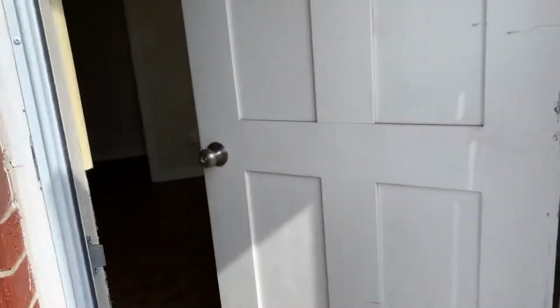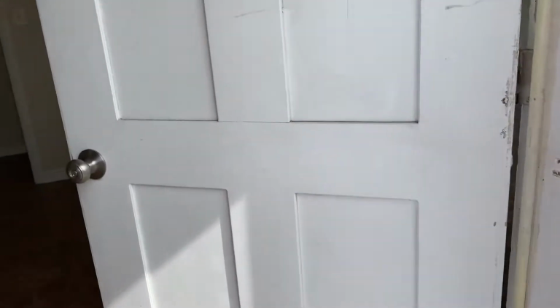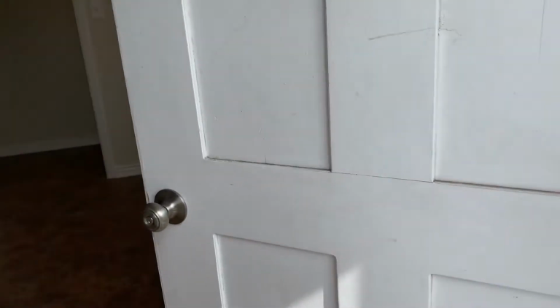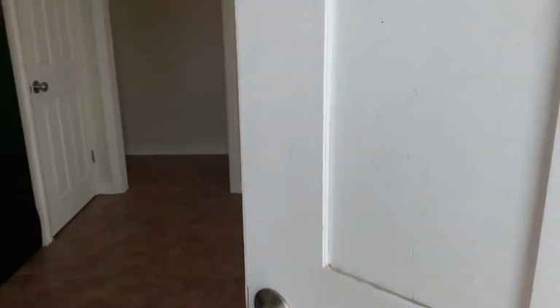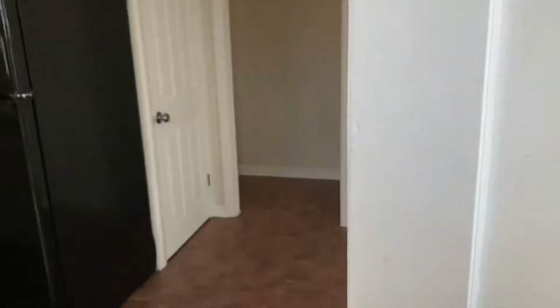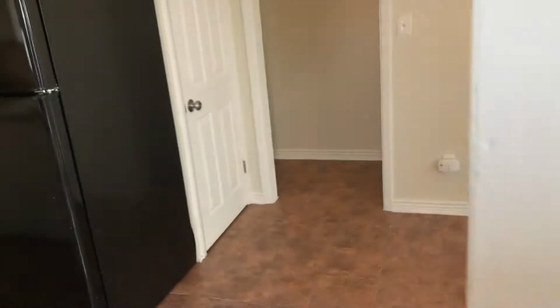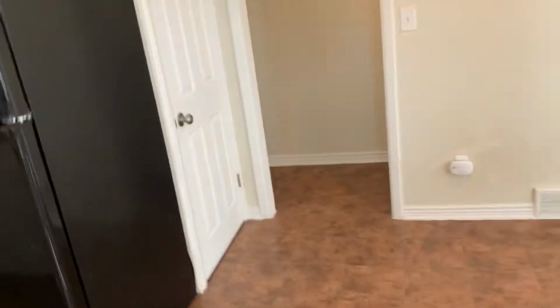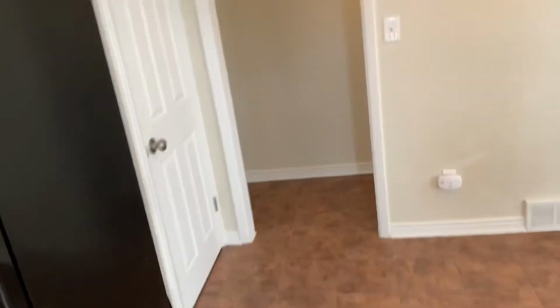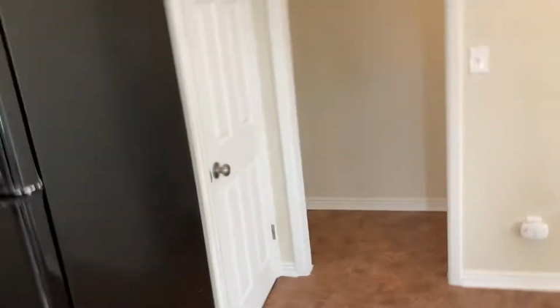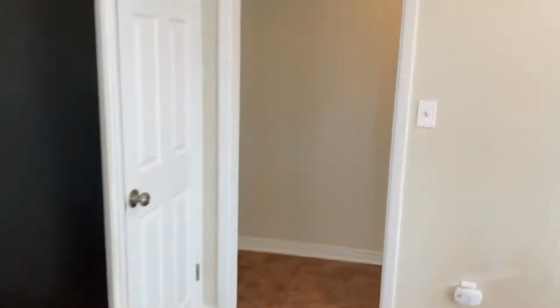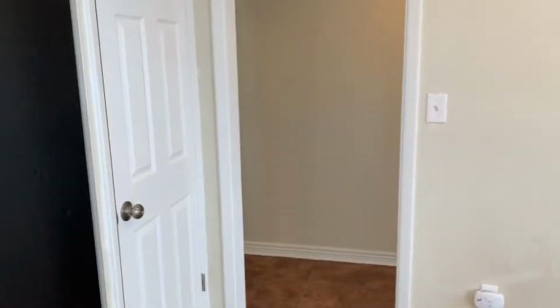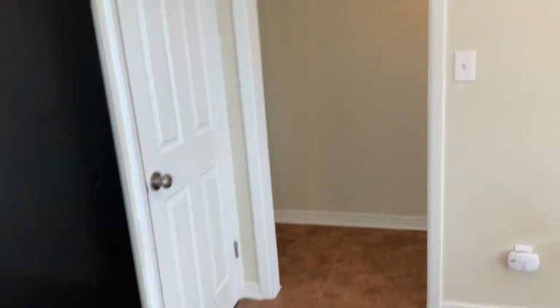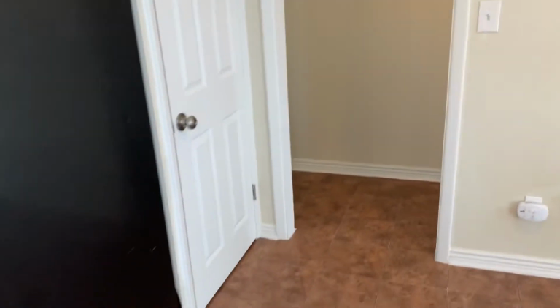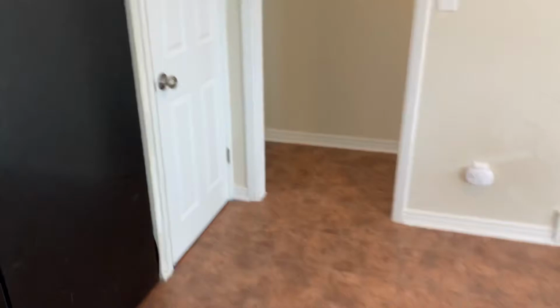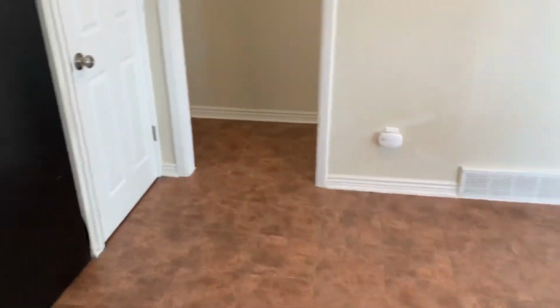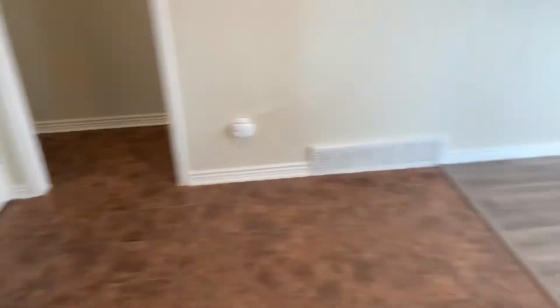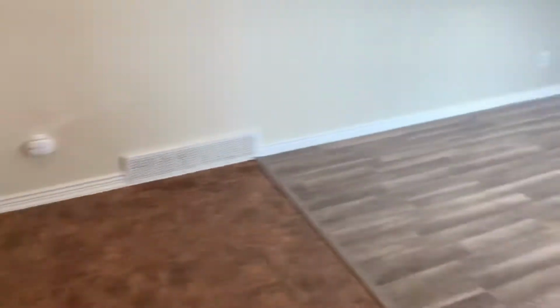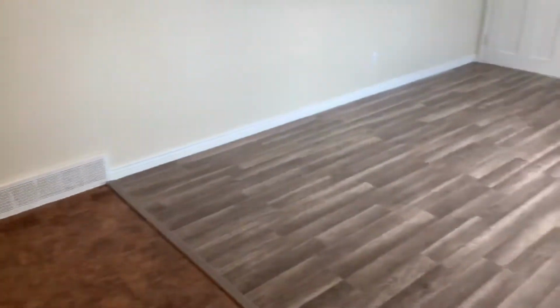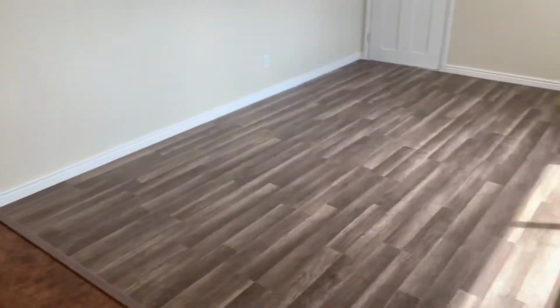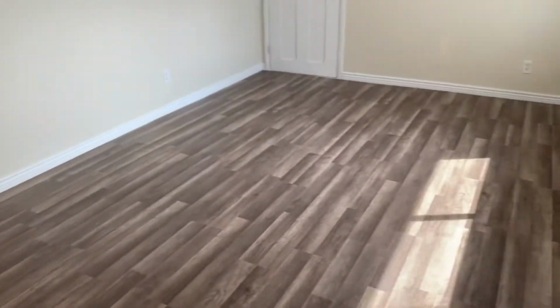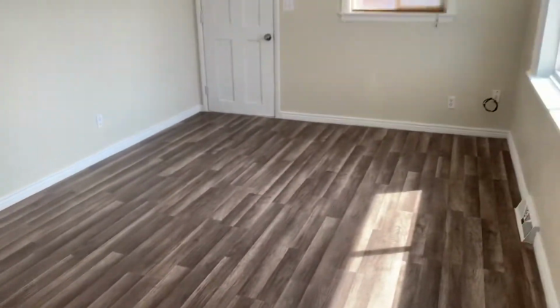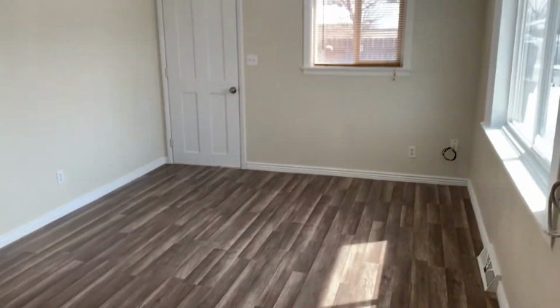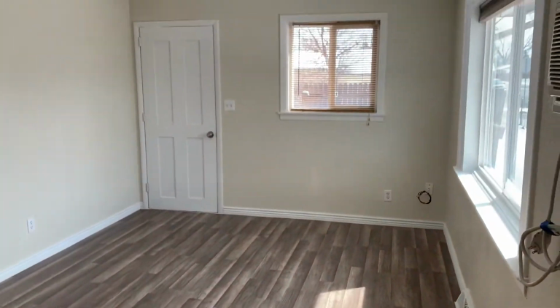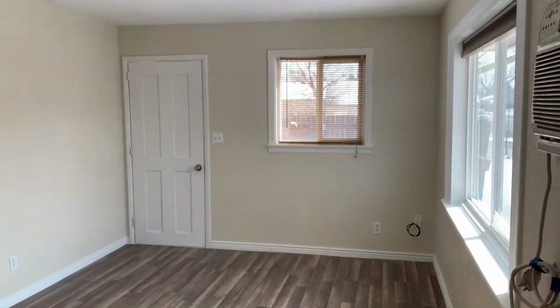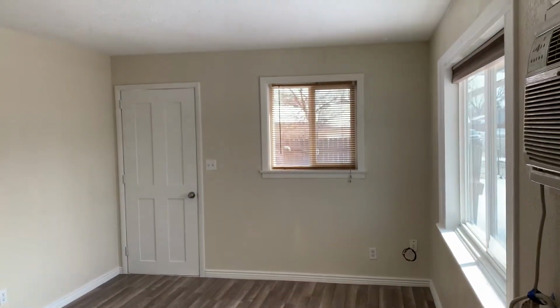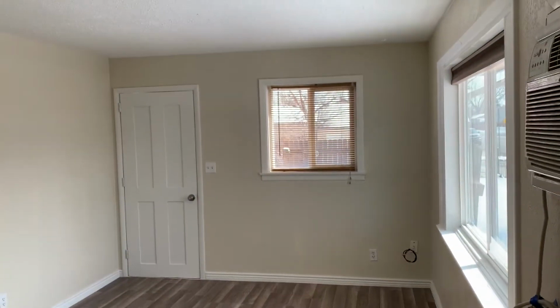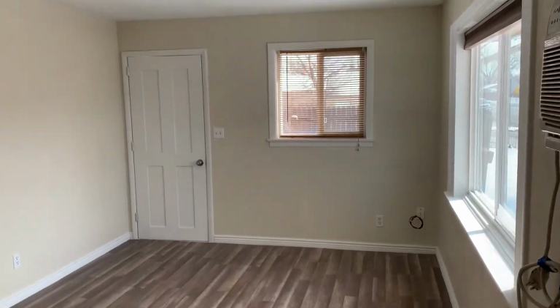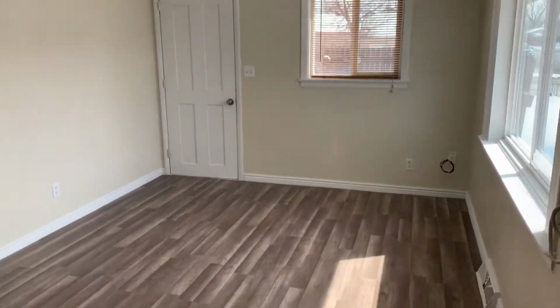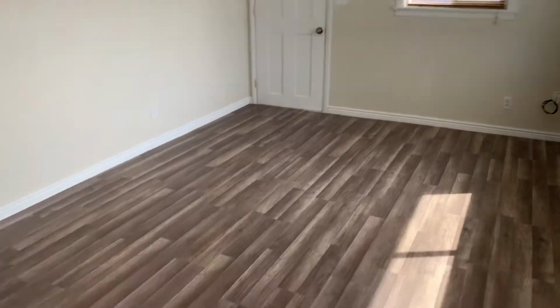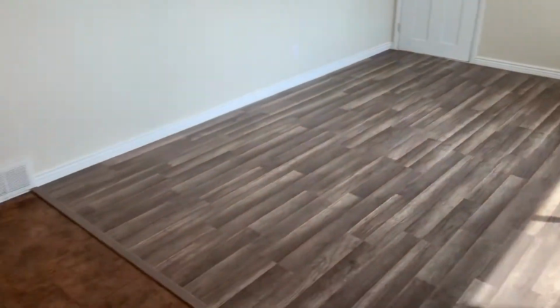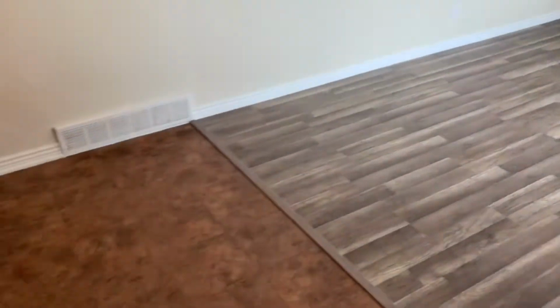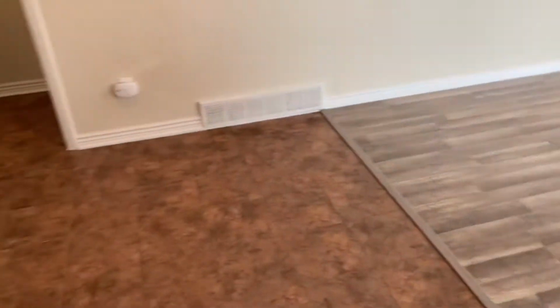Come in. Straight into the unit. To our left, it's pretty open here — just a family room area. Standing in the dining room.